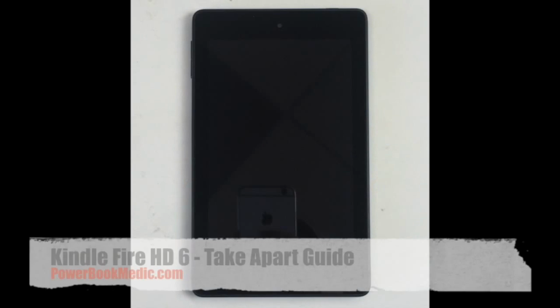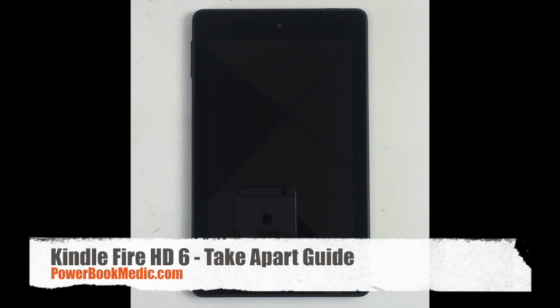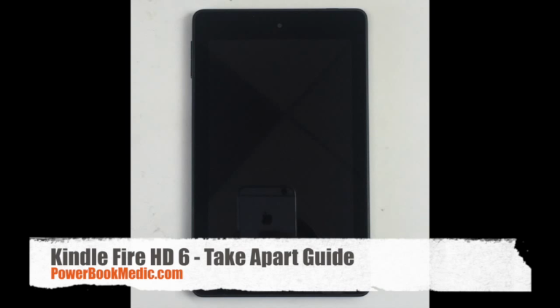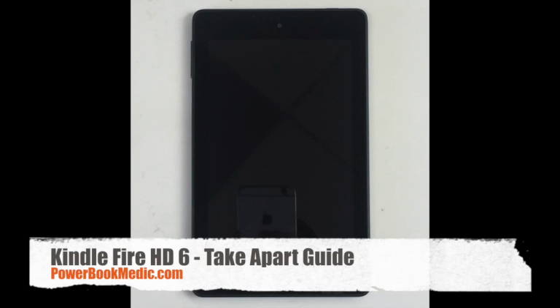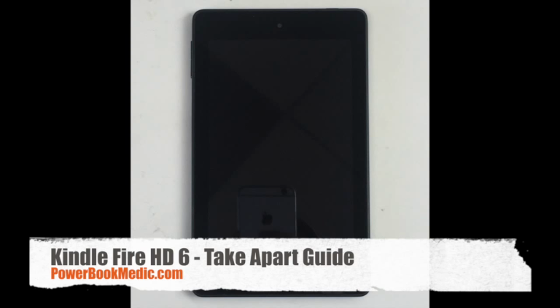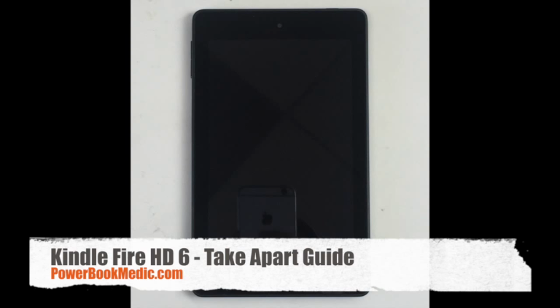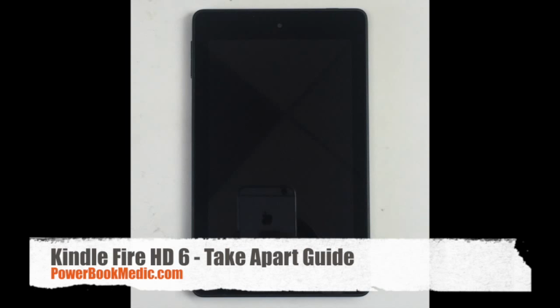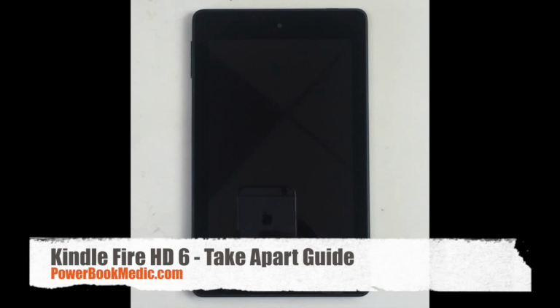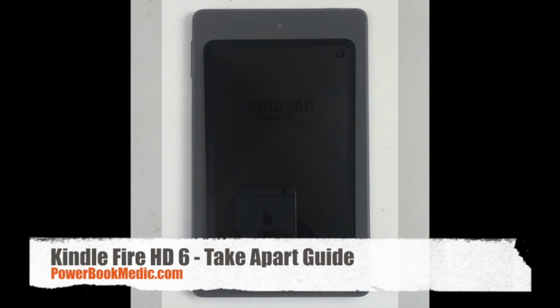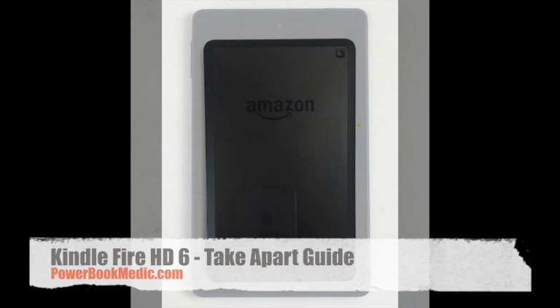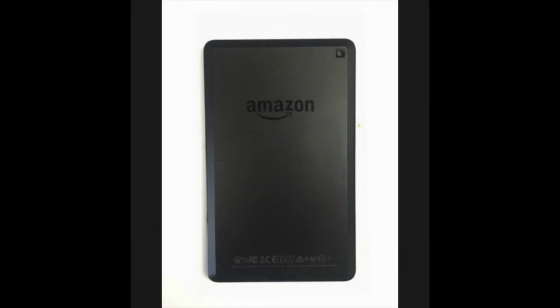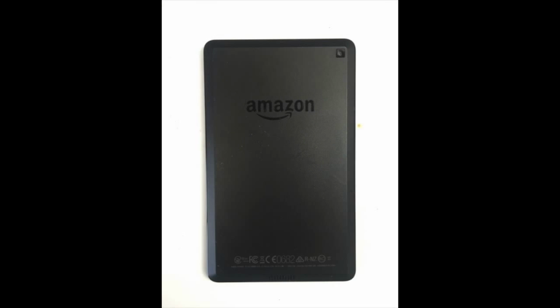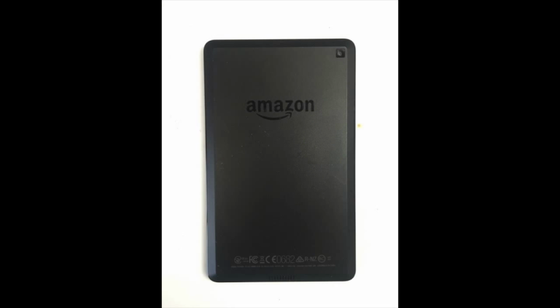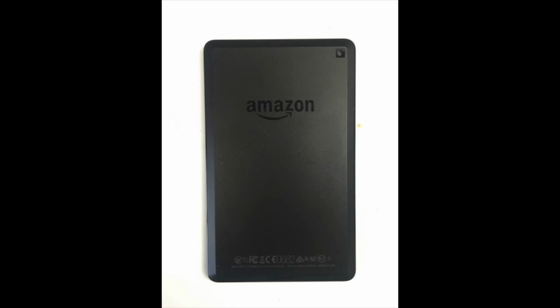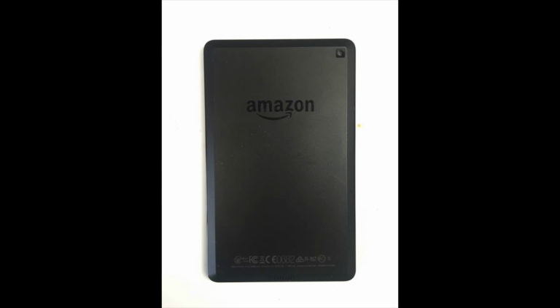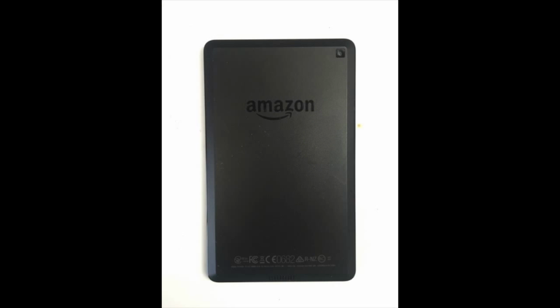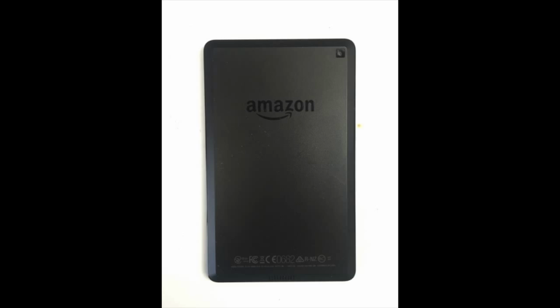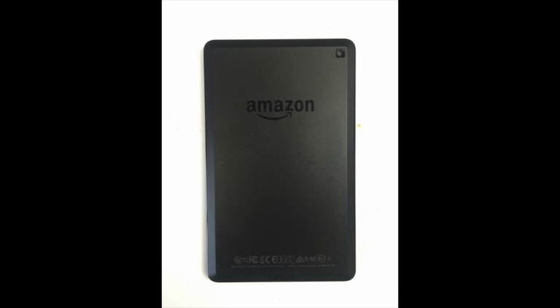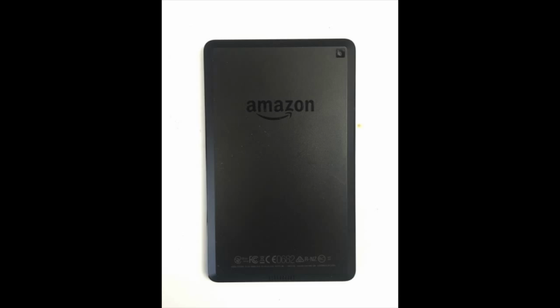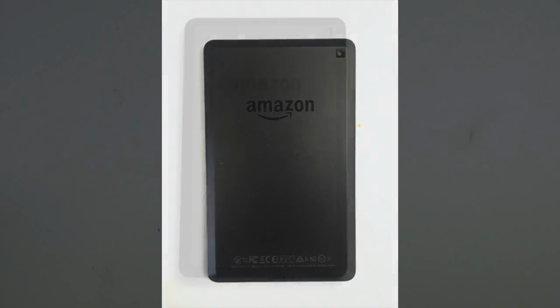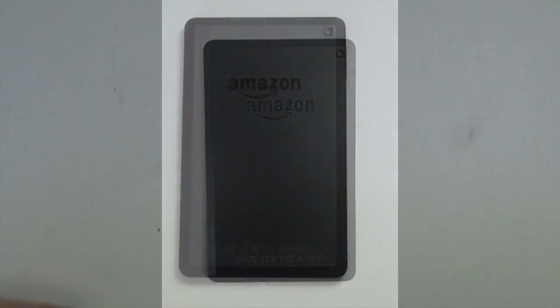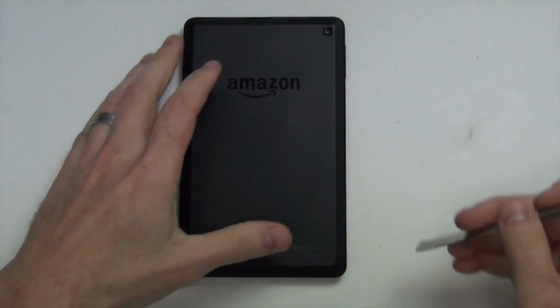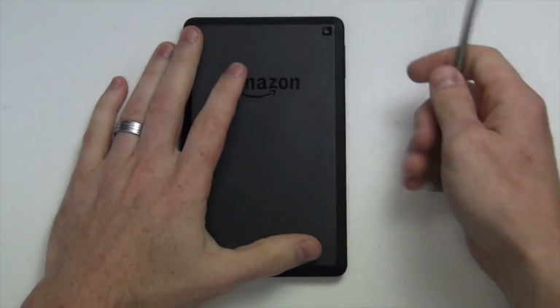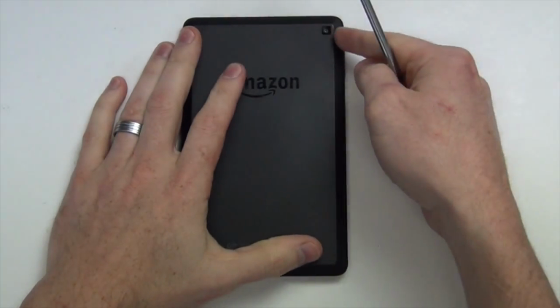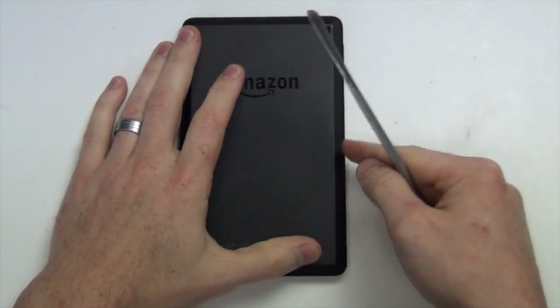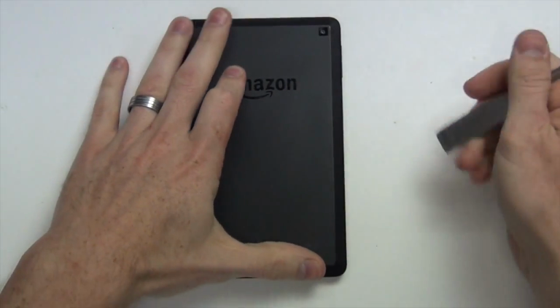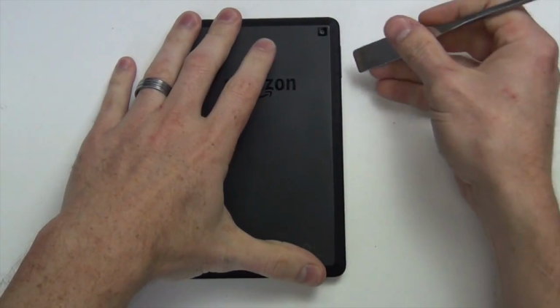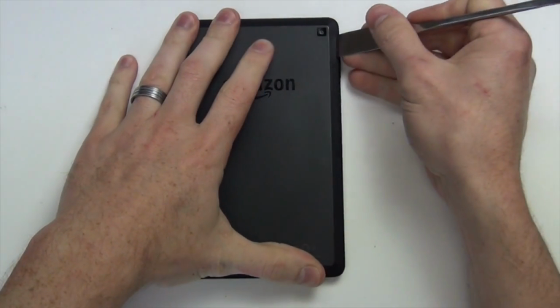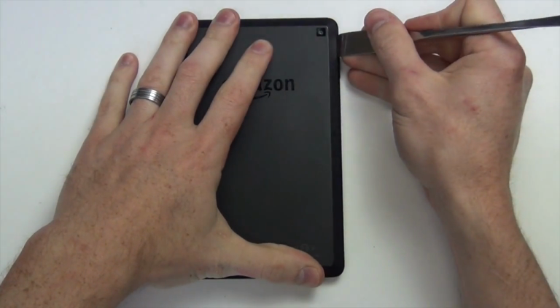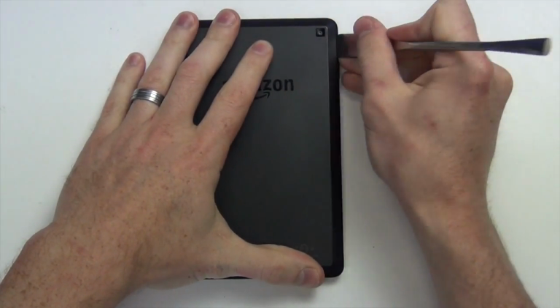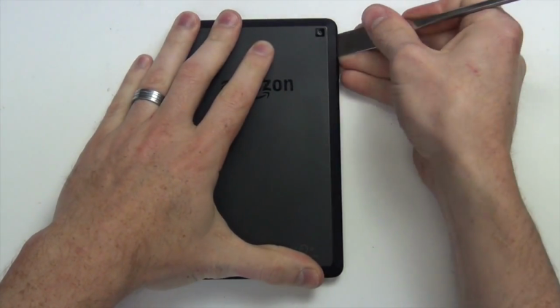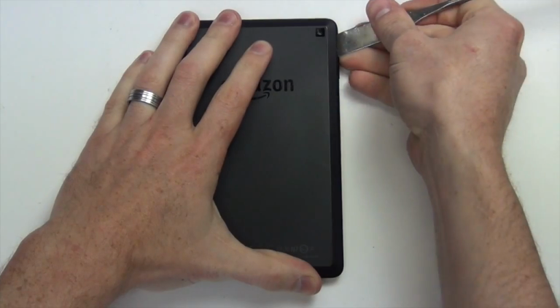Welcome to the Kindle Fire HD 6 Take-Apart Guide. First you will need to use a thin flat tool to pry up the back case.